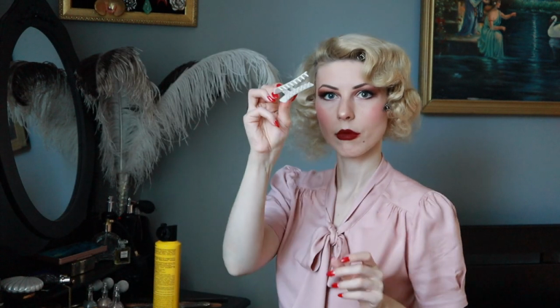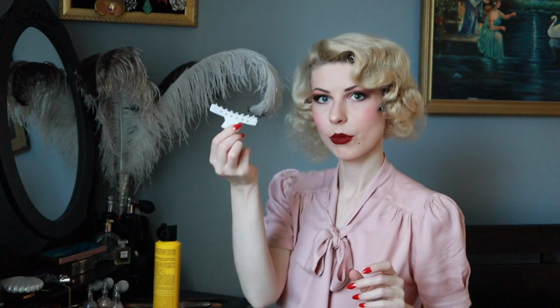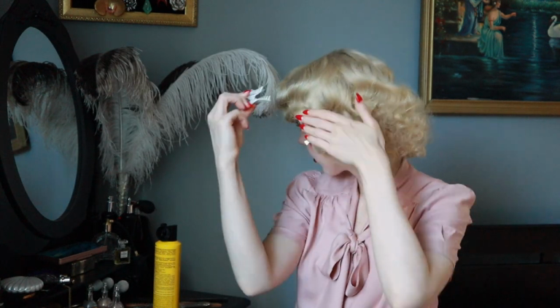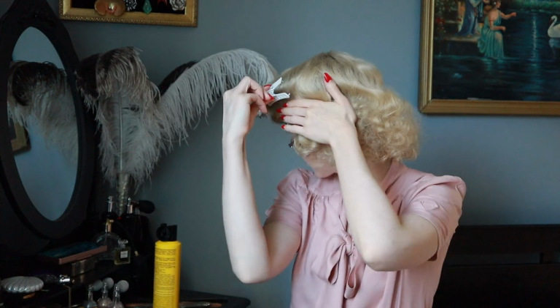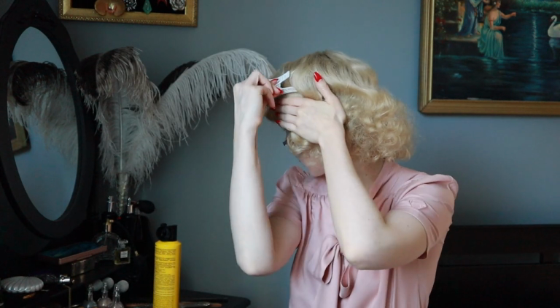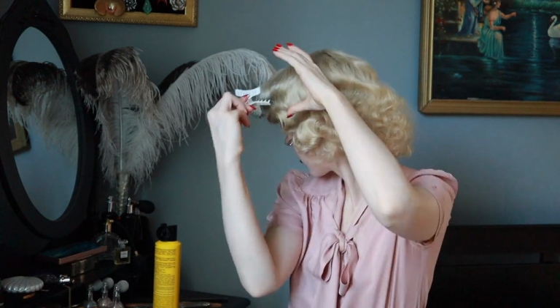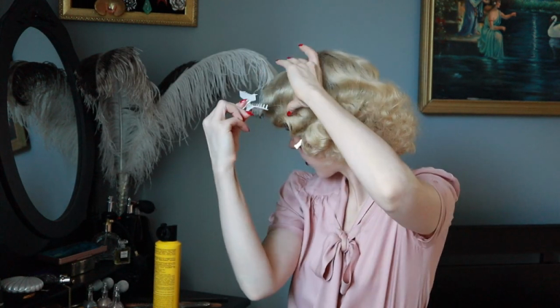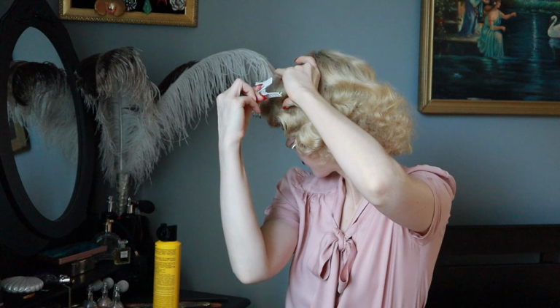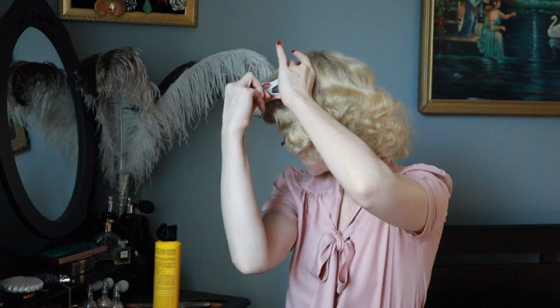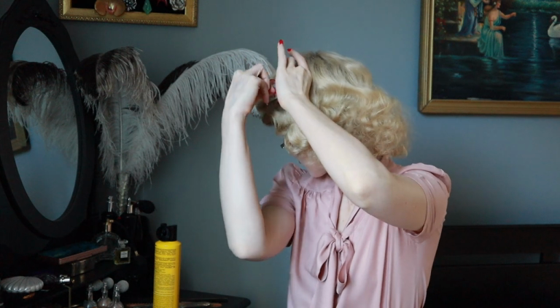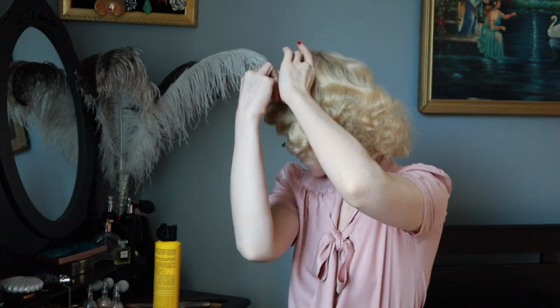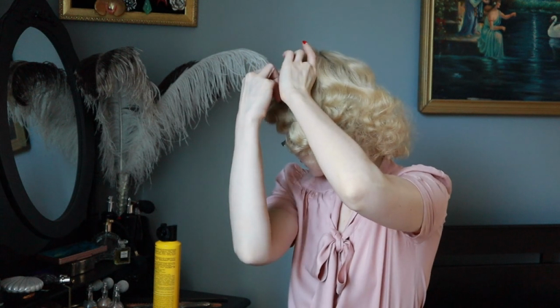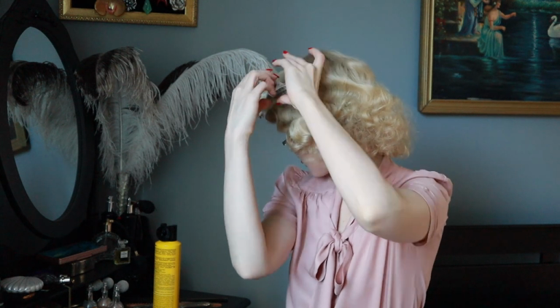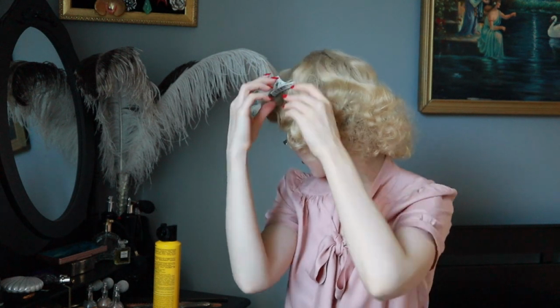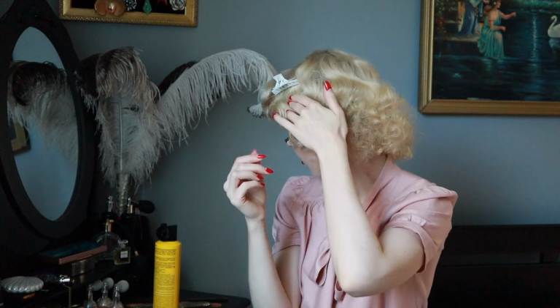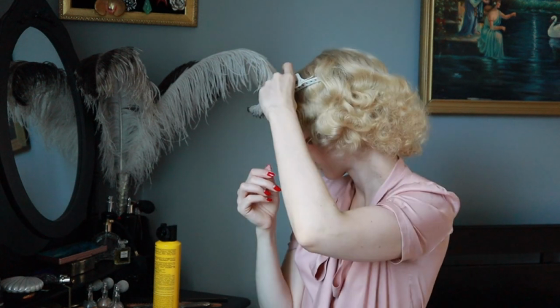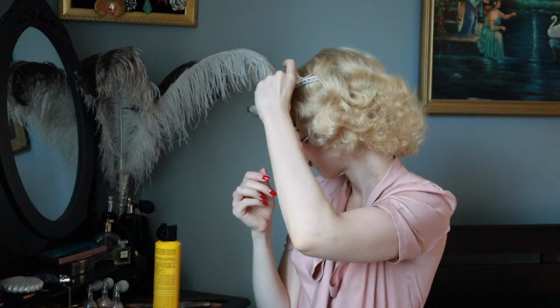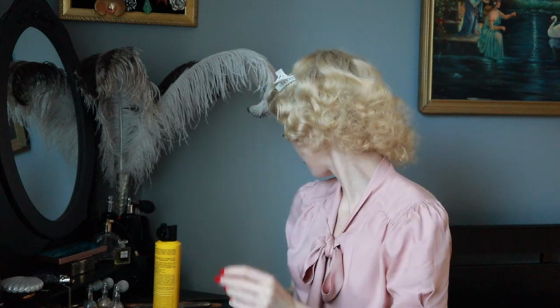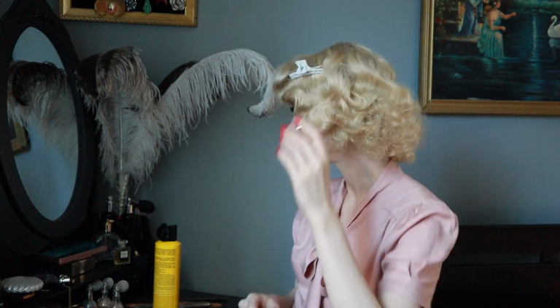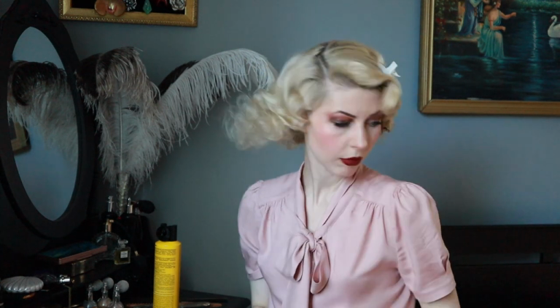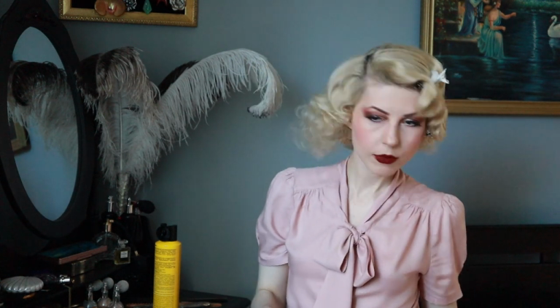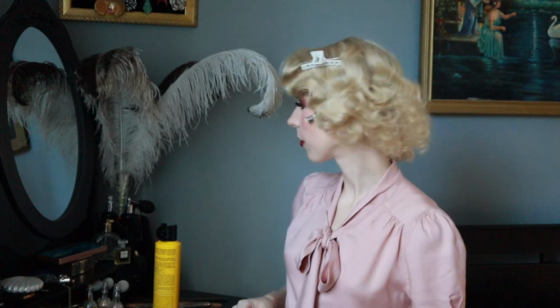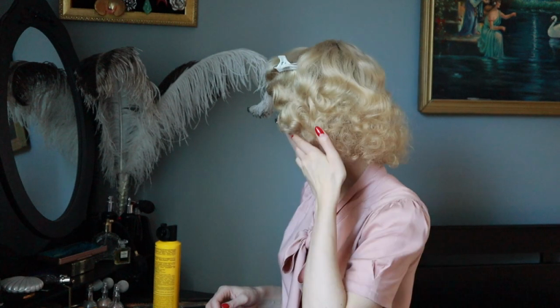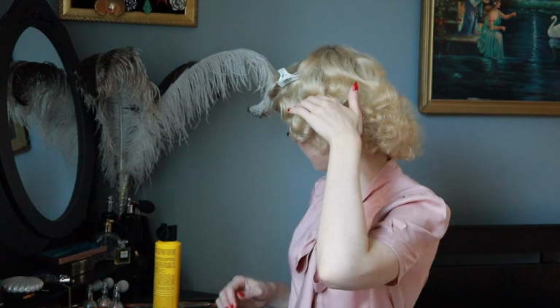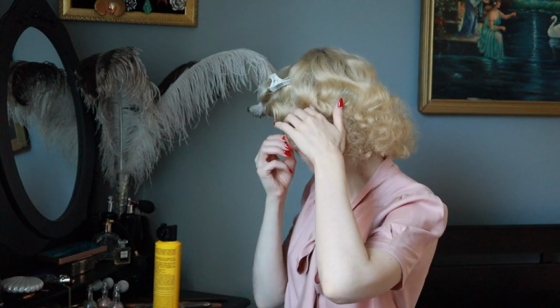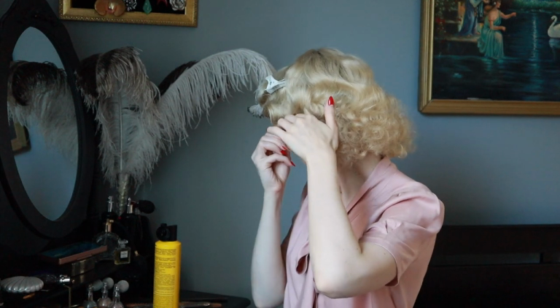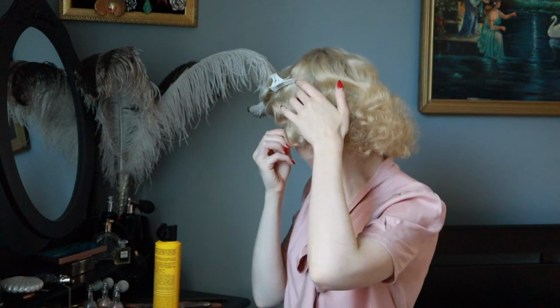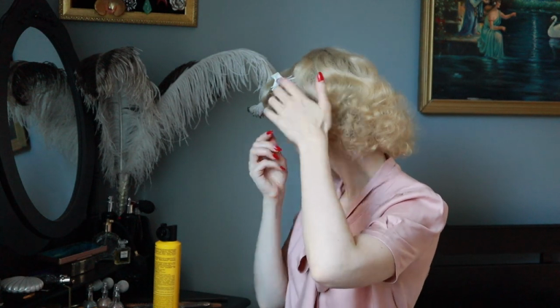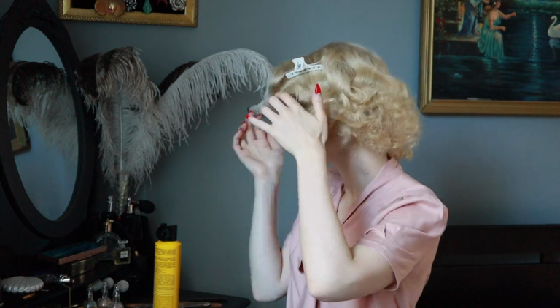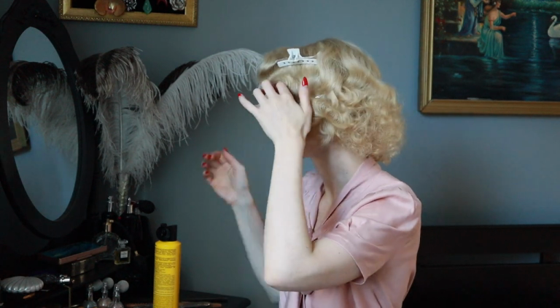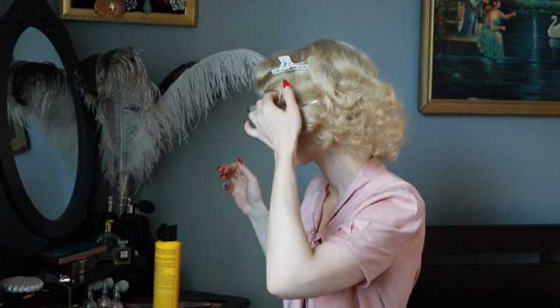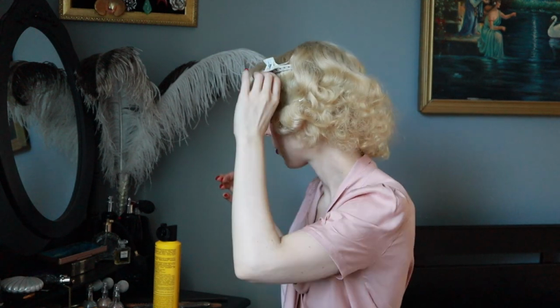If you wear 1920s and 1930s styles often and it's your thing, I advise you to buy these special clips — it will be much simpler to make this hairstyle.